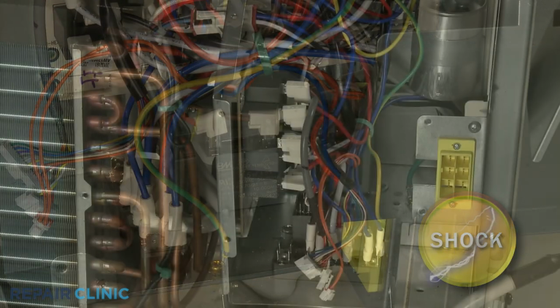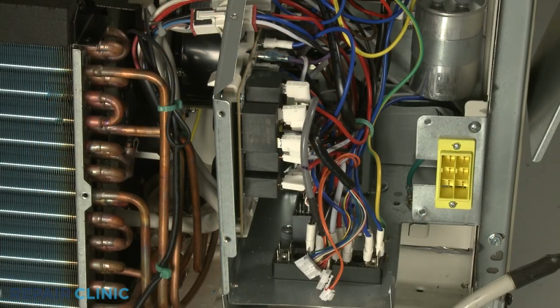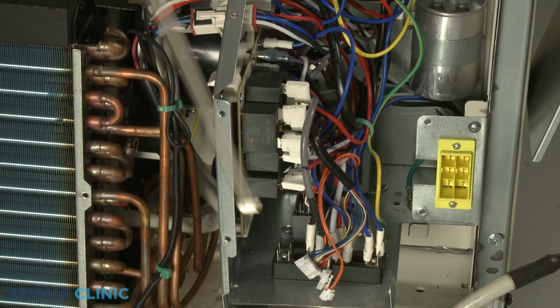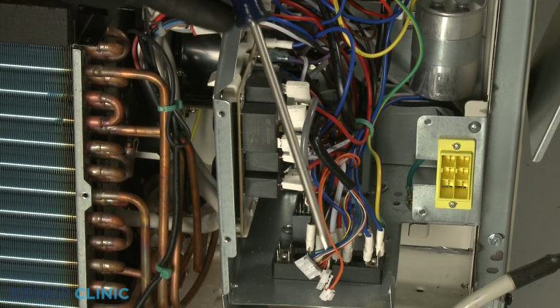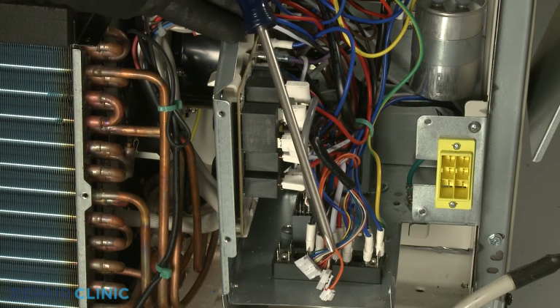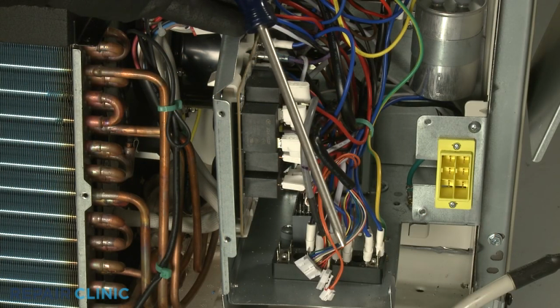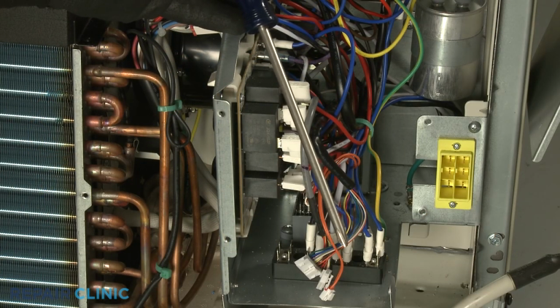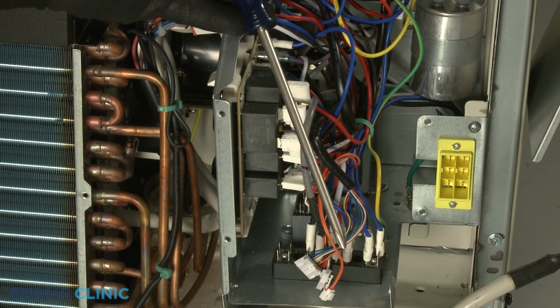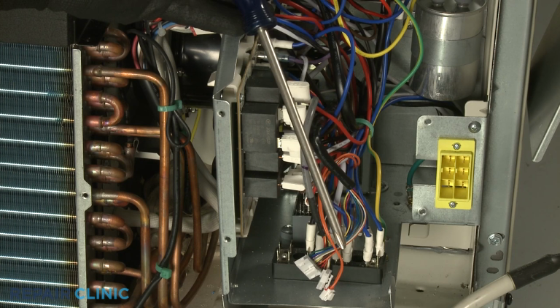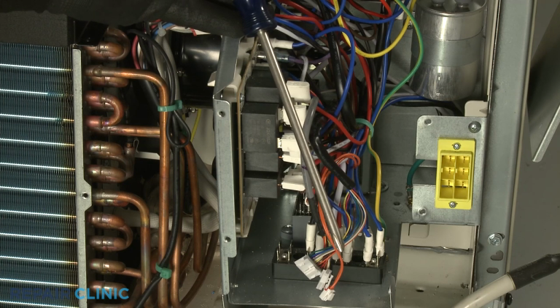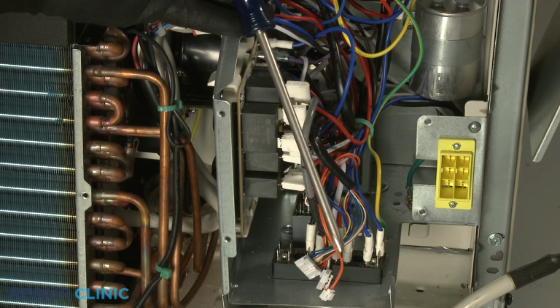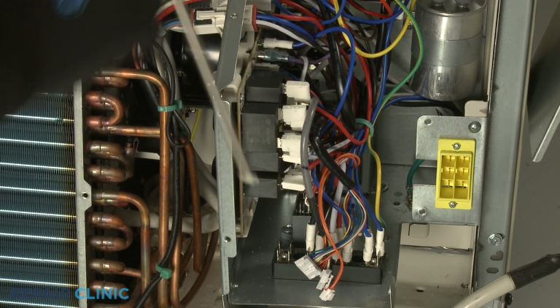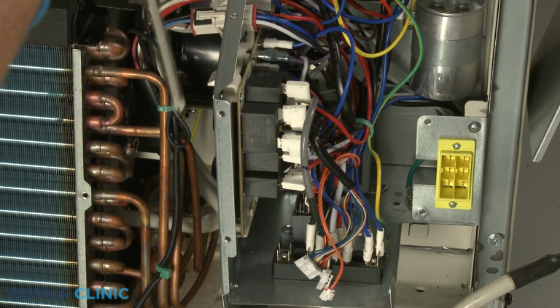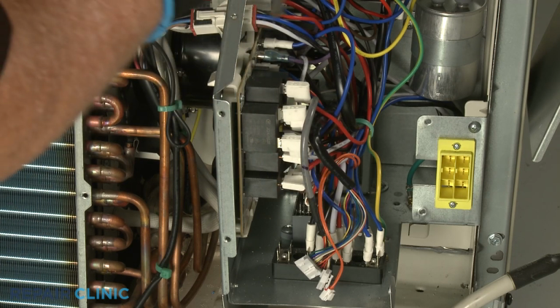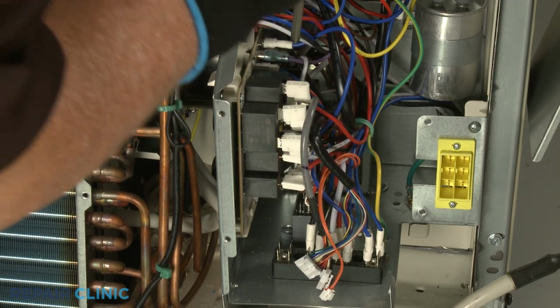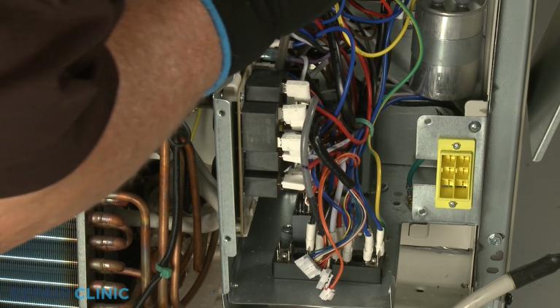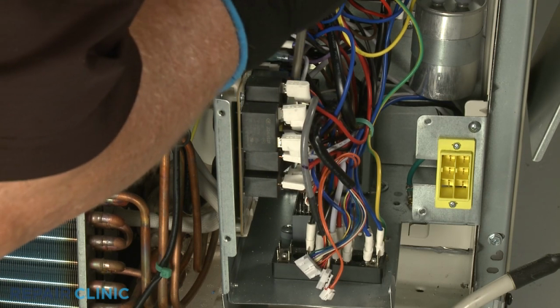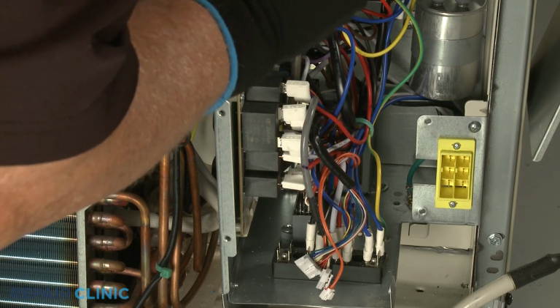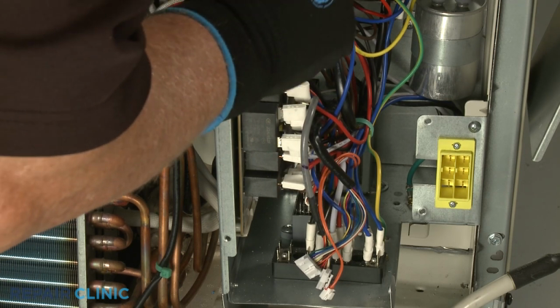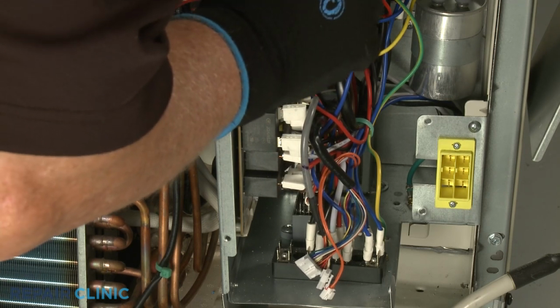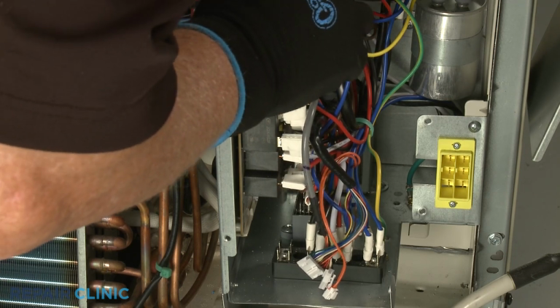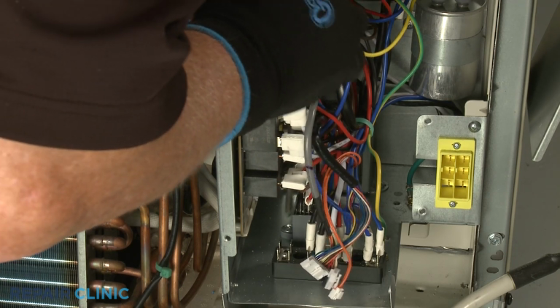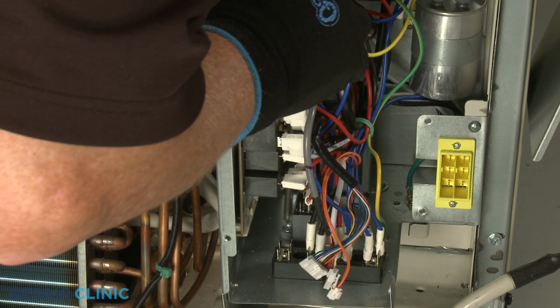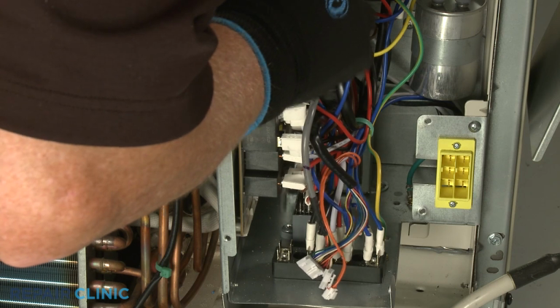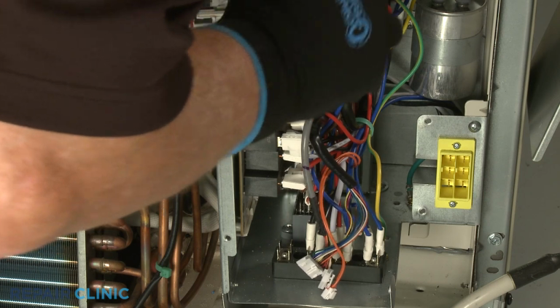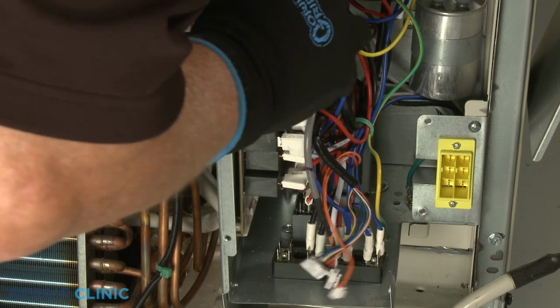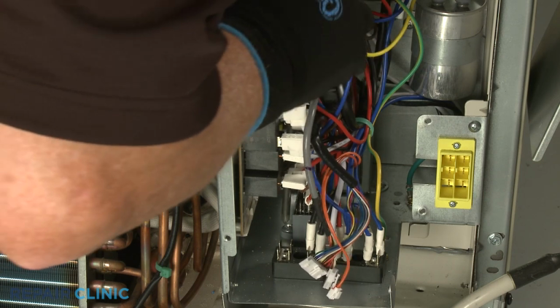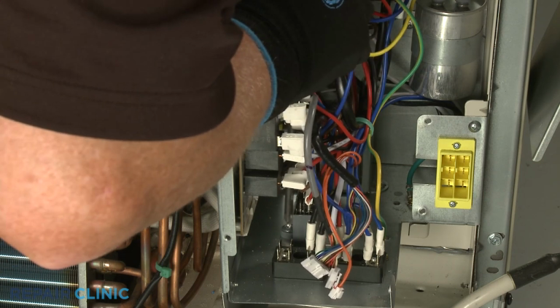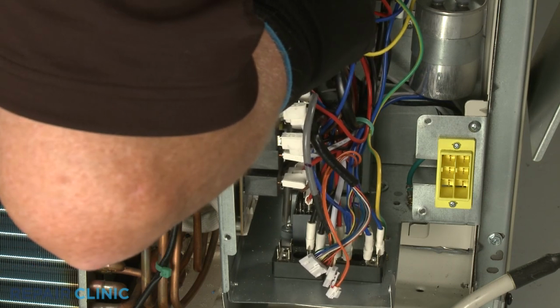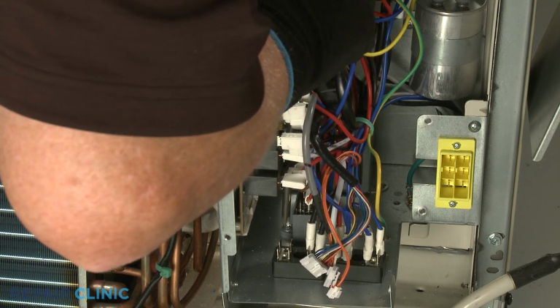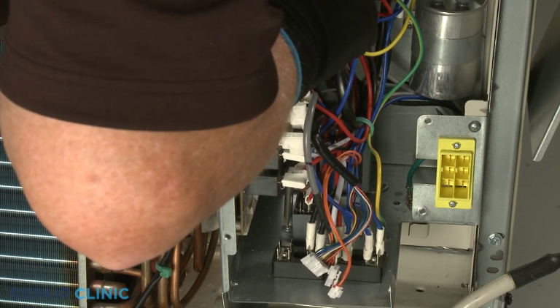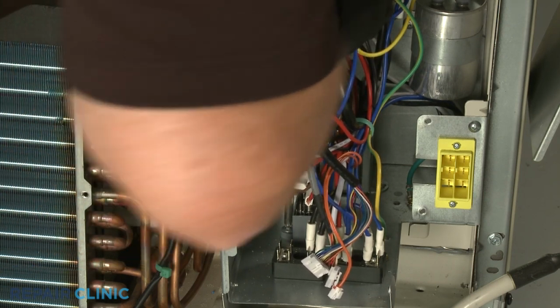Now use the long number two Phillips head screwdriver to unthread the mounting screw to detach the capacitor from the control box's bottom panel. This may require some effort.